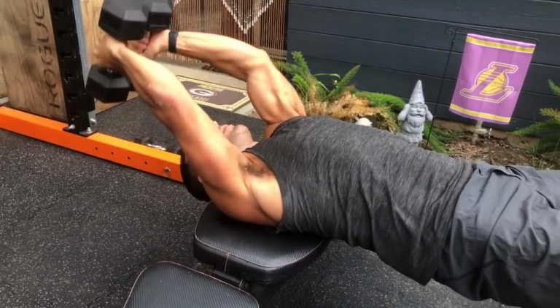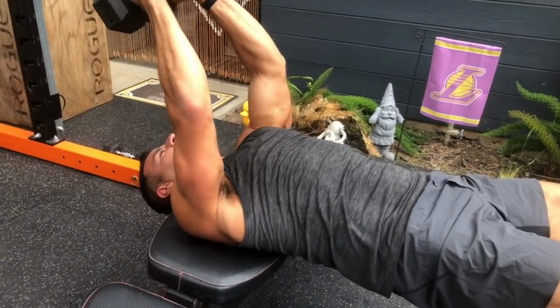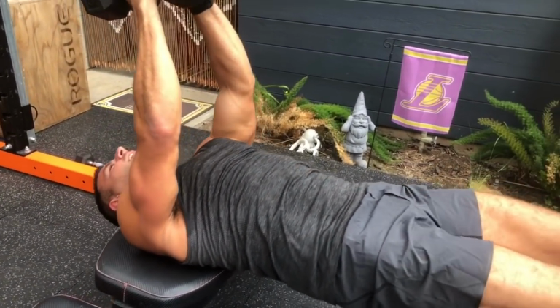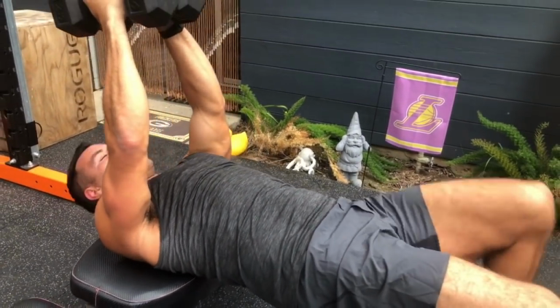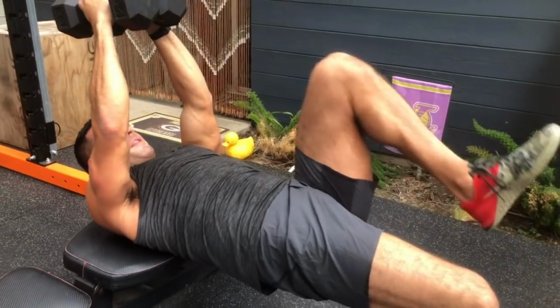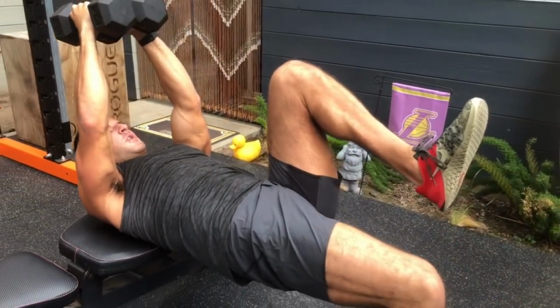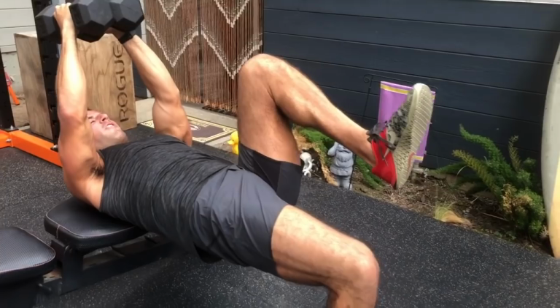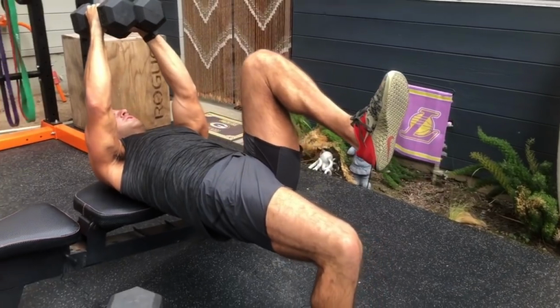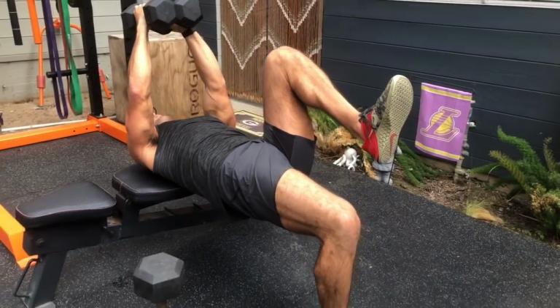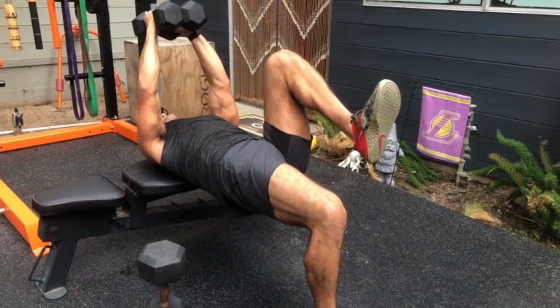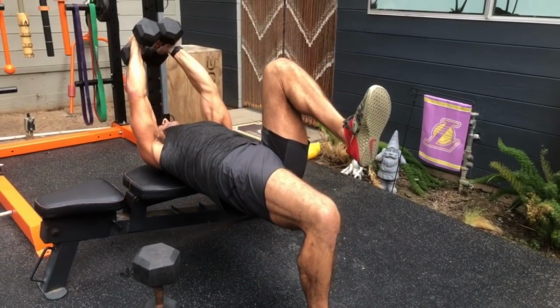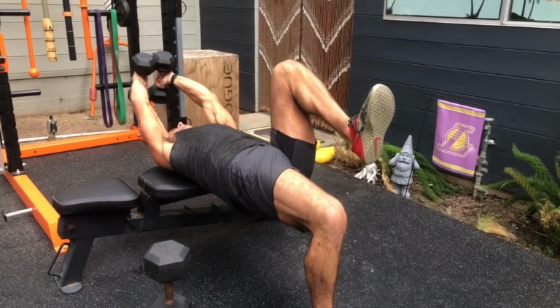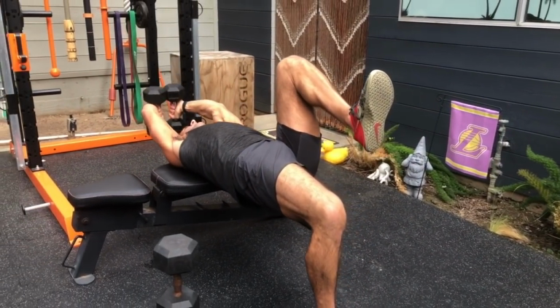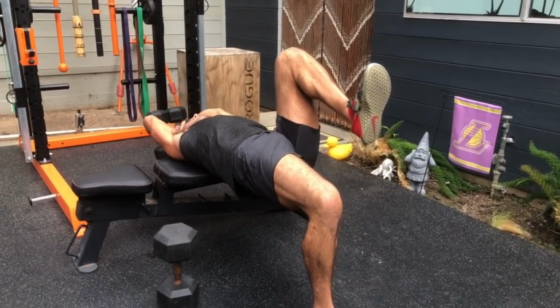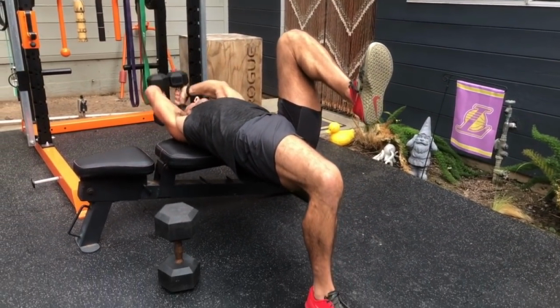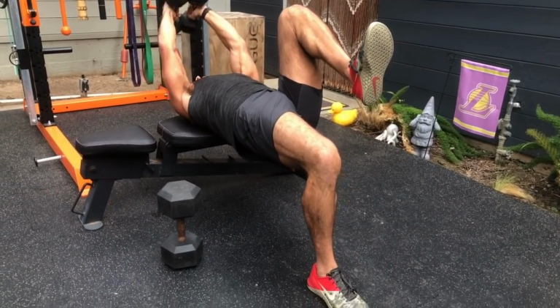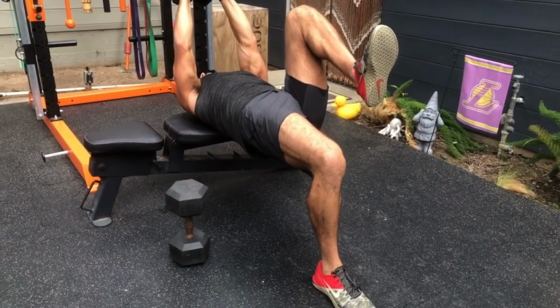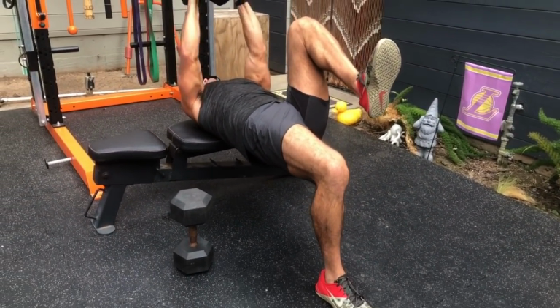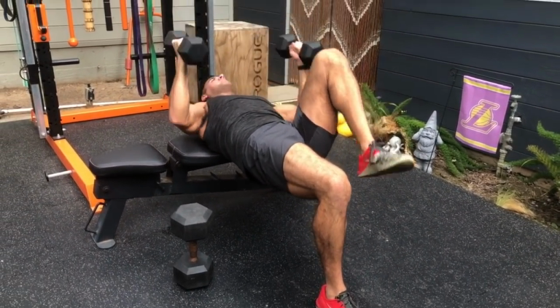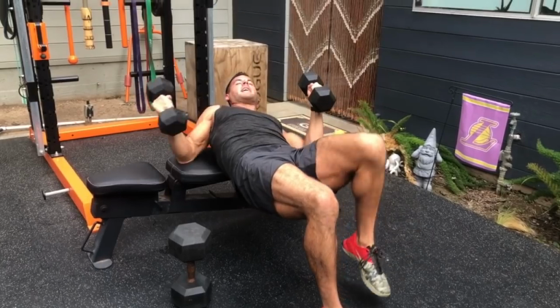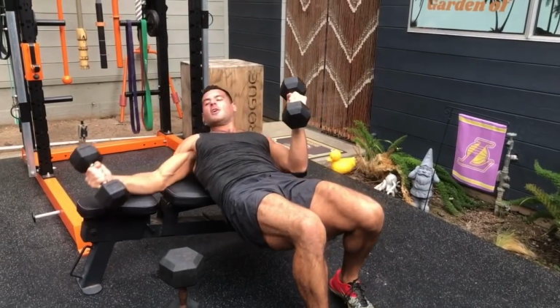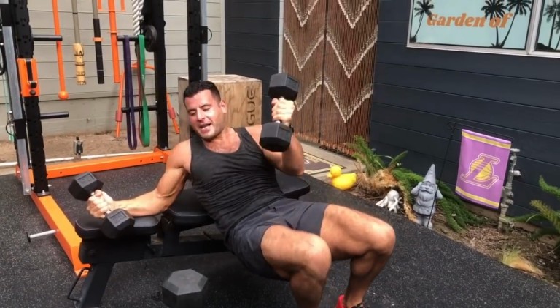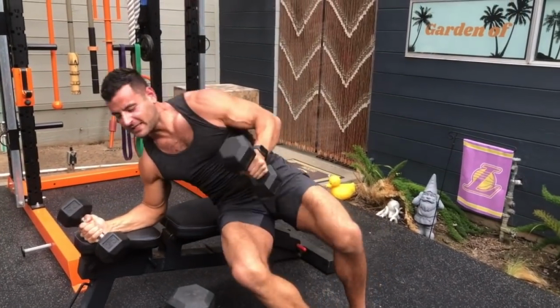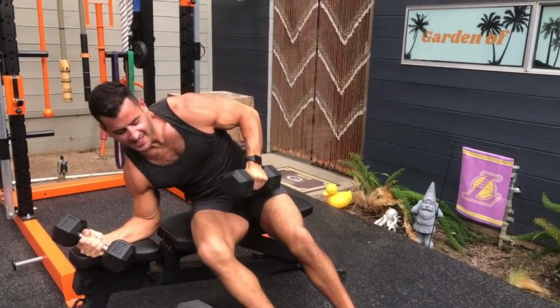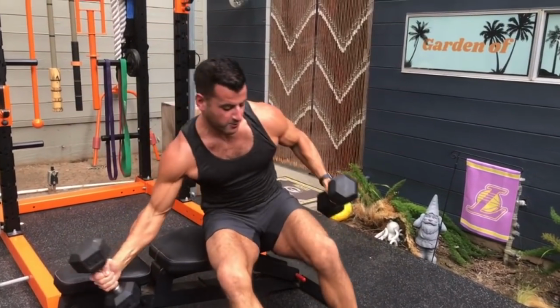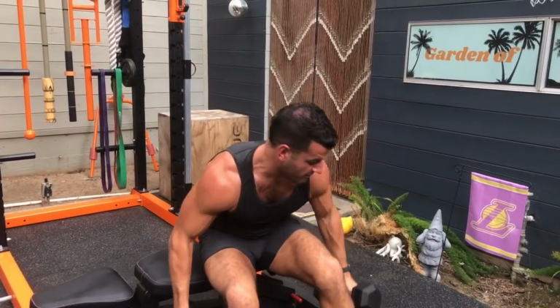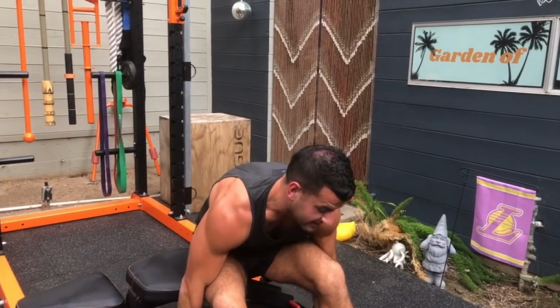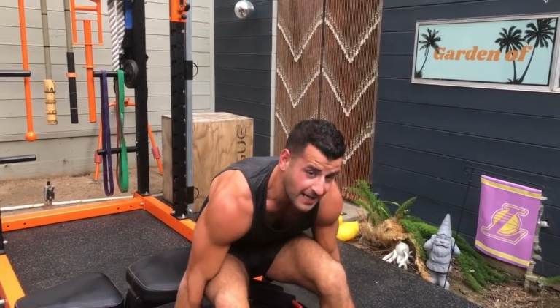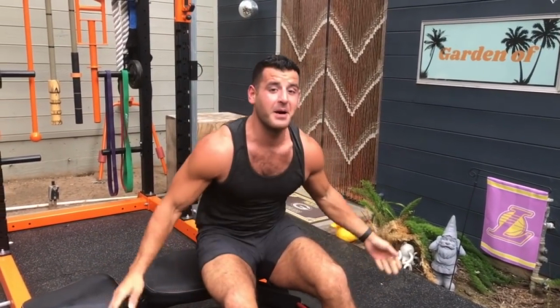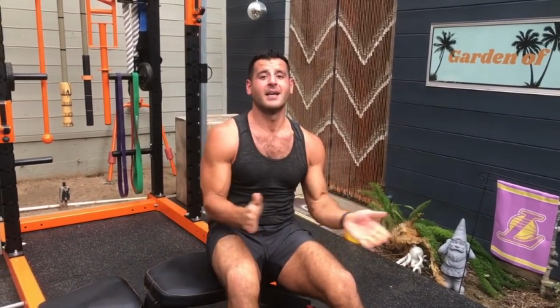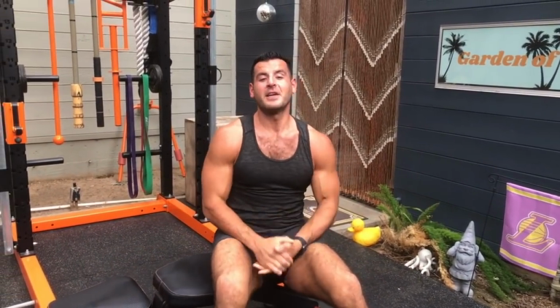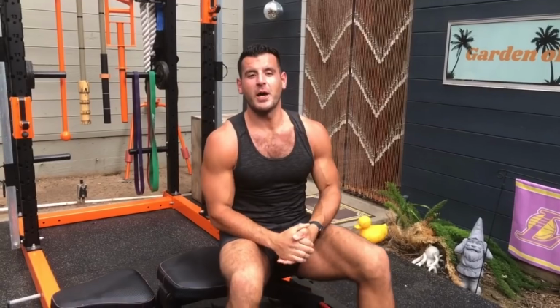For more glute and core engagement, try the pullover one leg at a time while maintaining the position — that becomes almost a whole body movement and a great way to work the entire backside of the body.